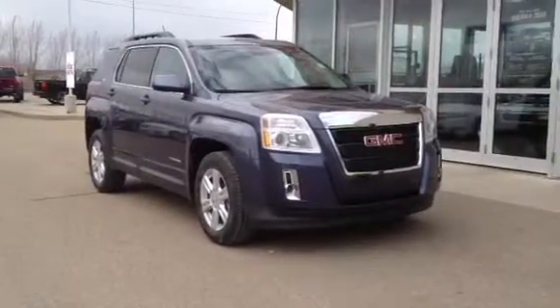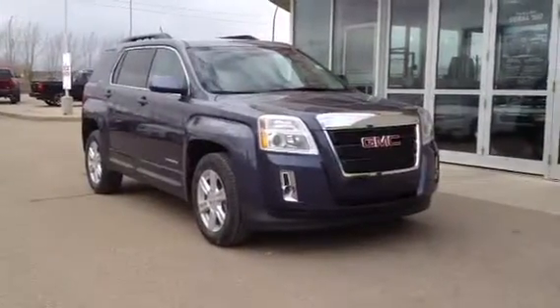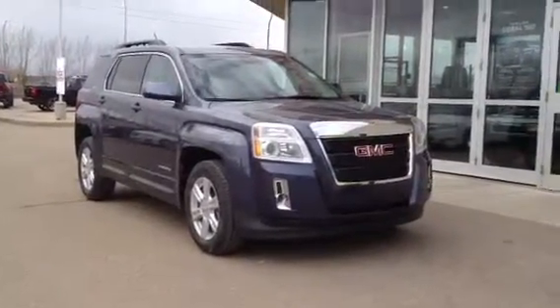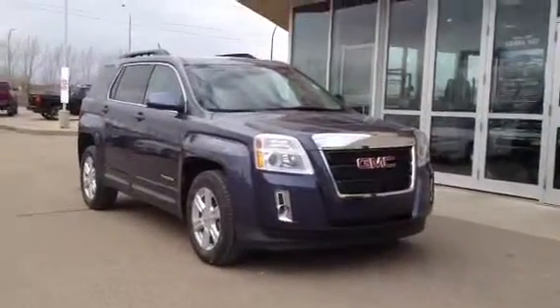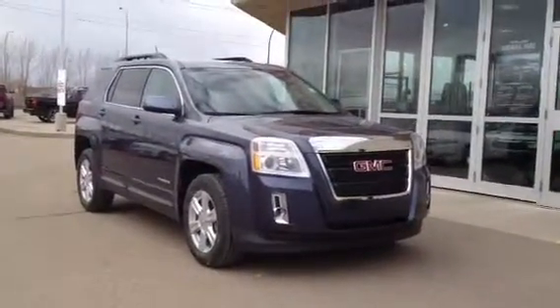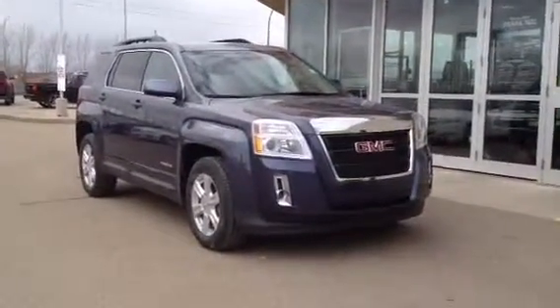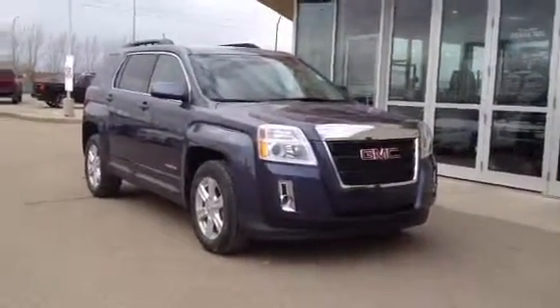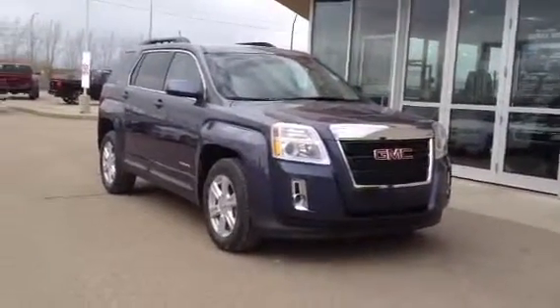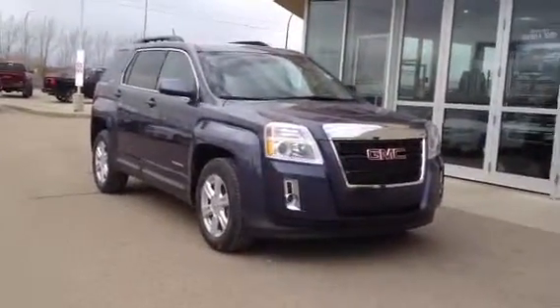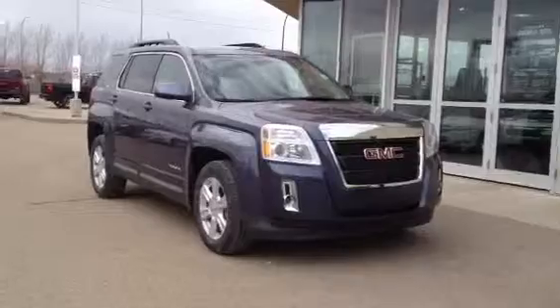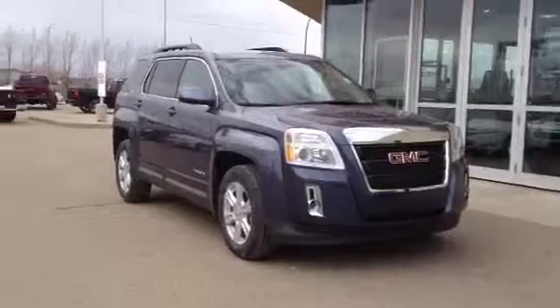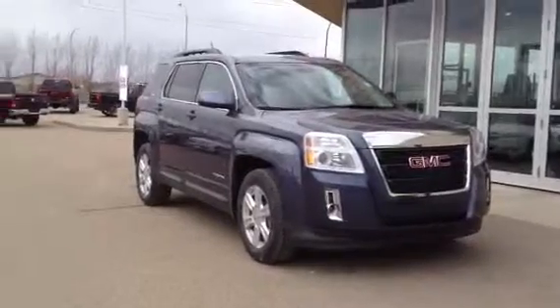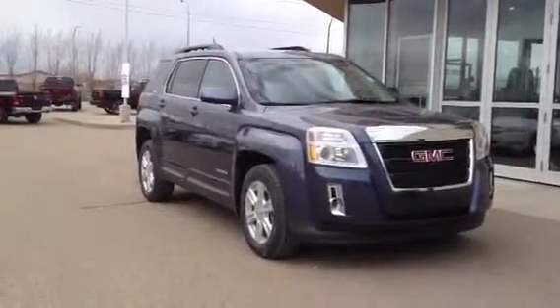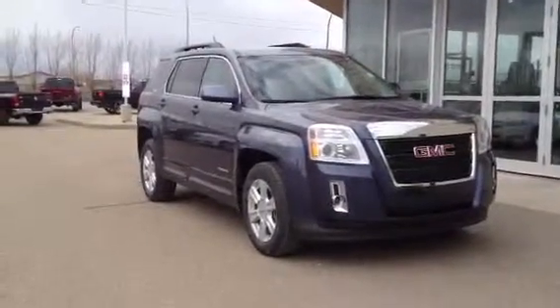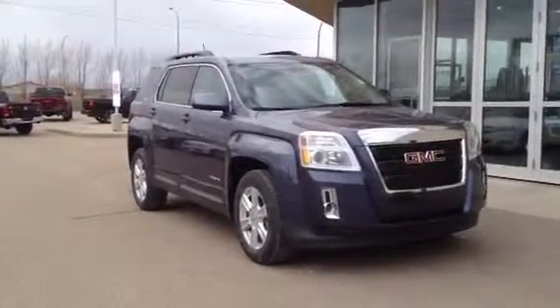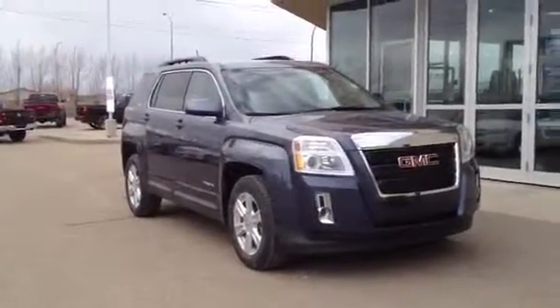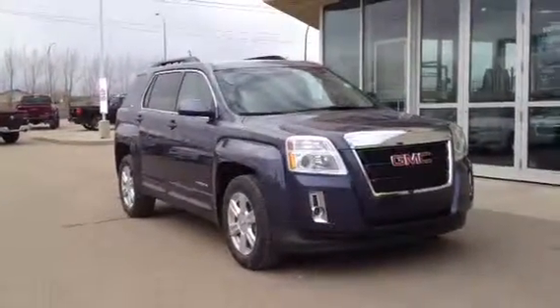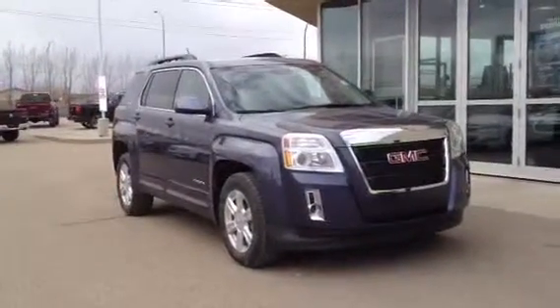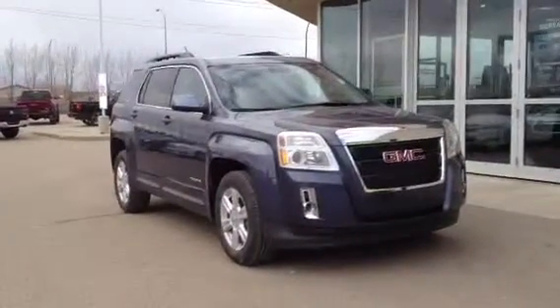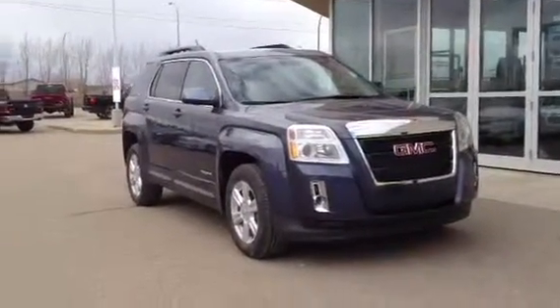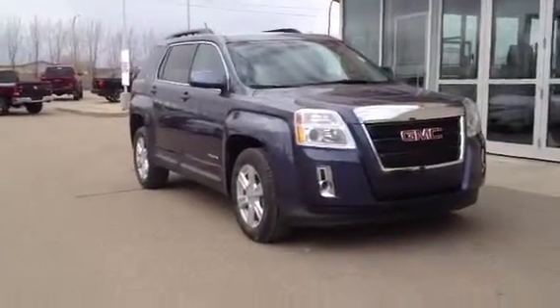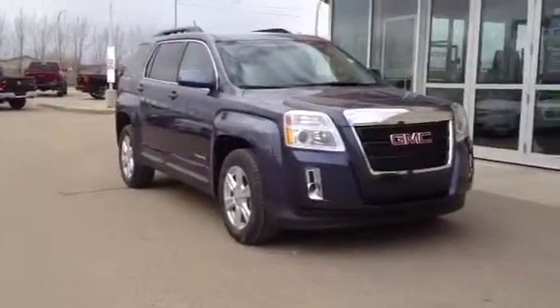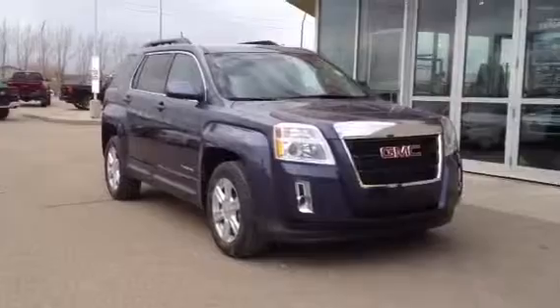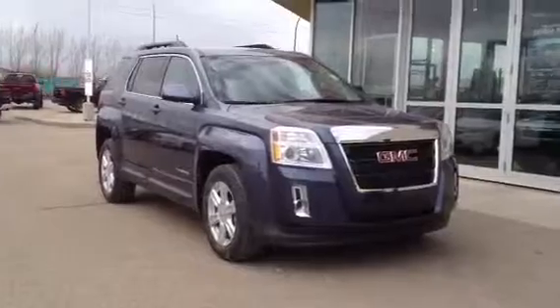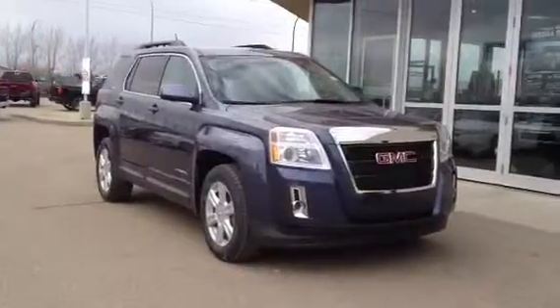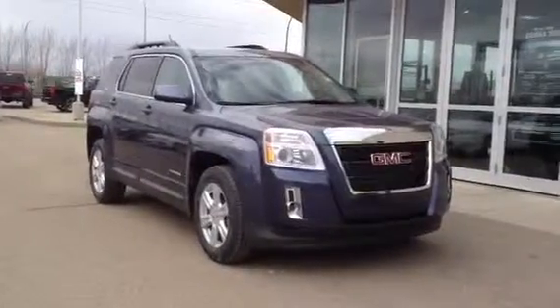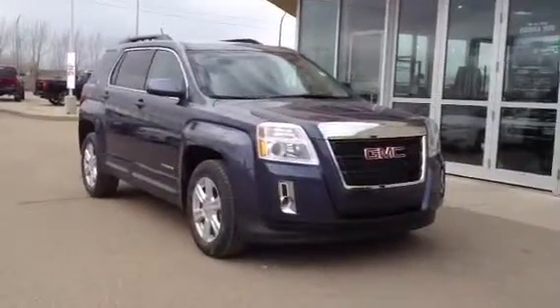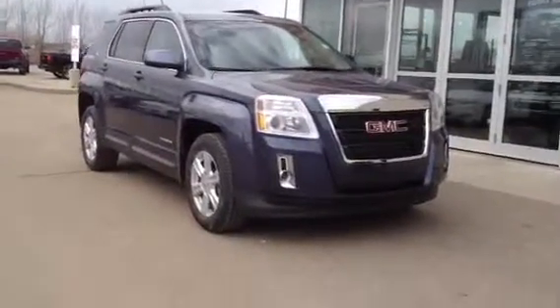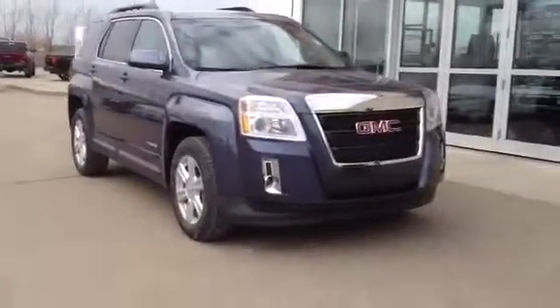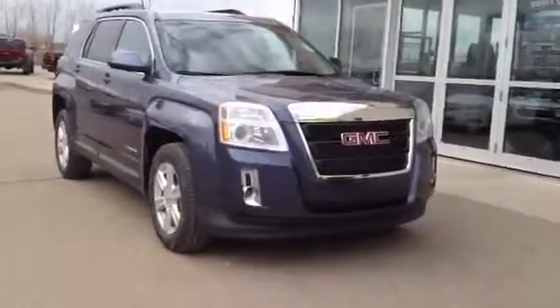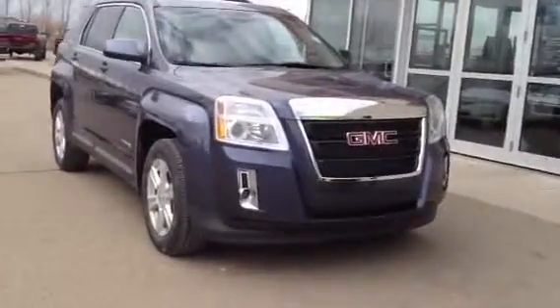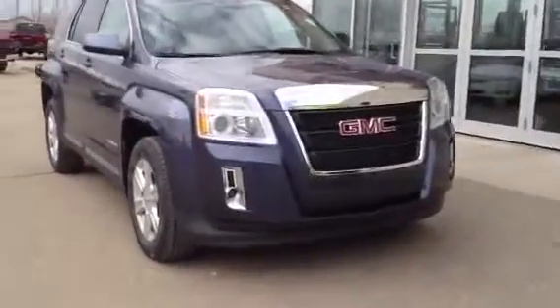Welcome to Davis Buick GMC. This is our 2014 GMC Terrain SLE2. This one has a 2.4-liter engine, 6-speed automatic transmission, and is also all-wheel drive.